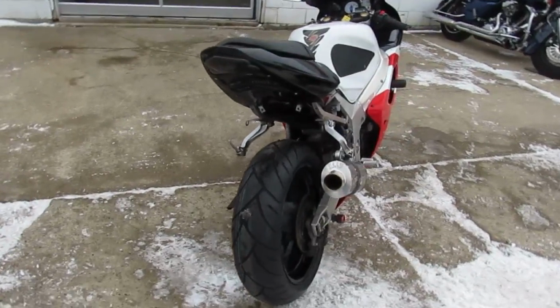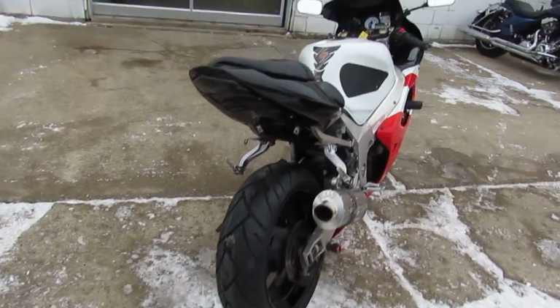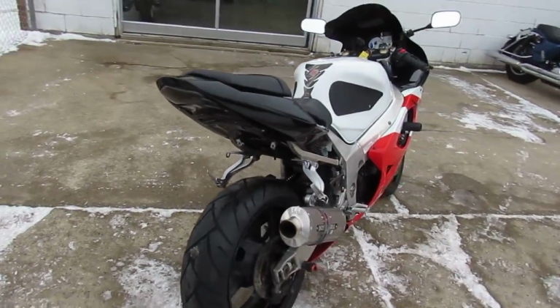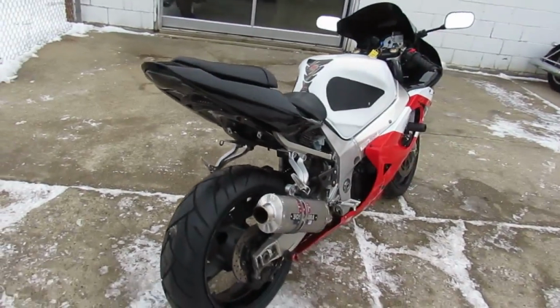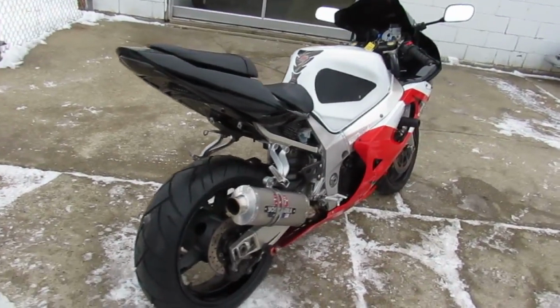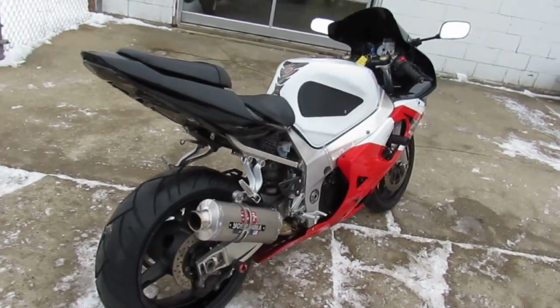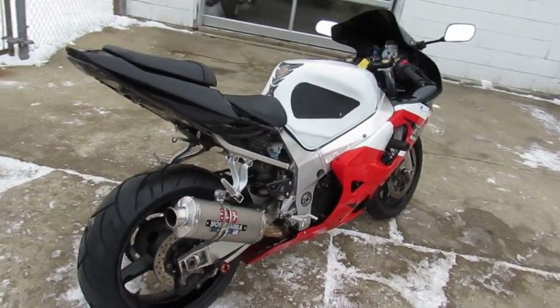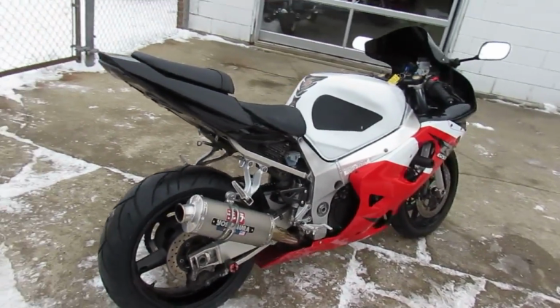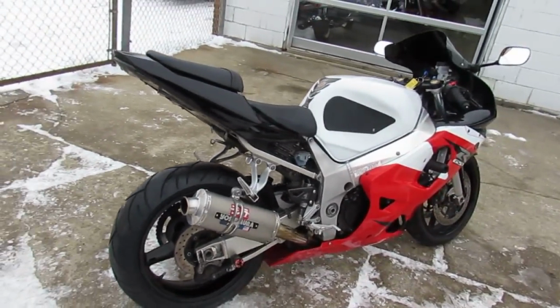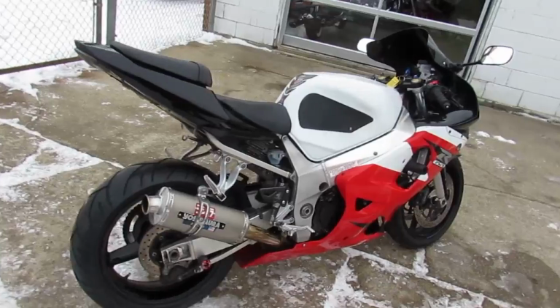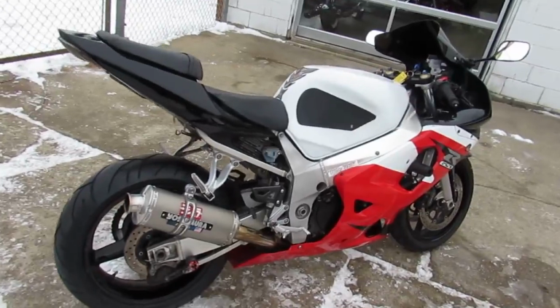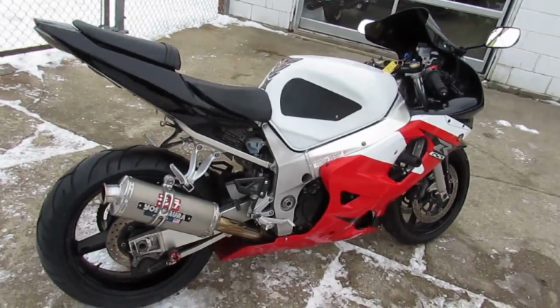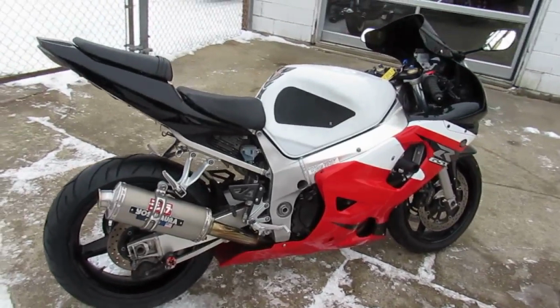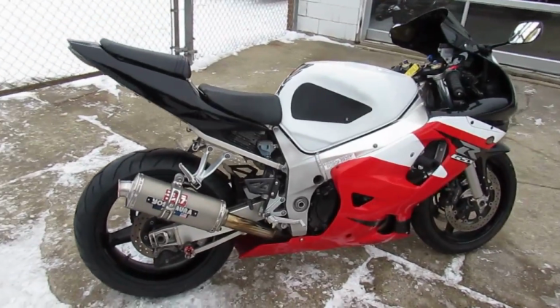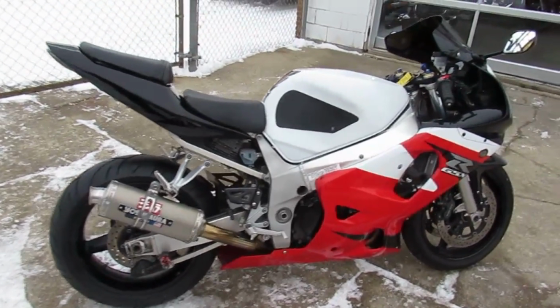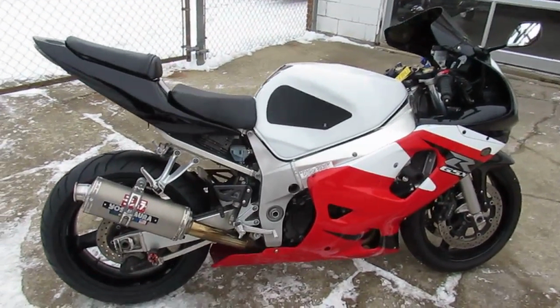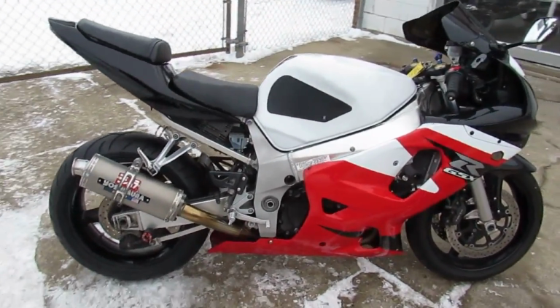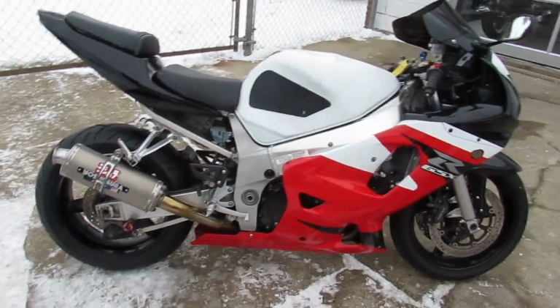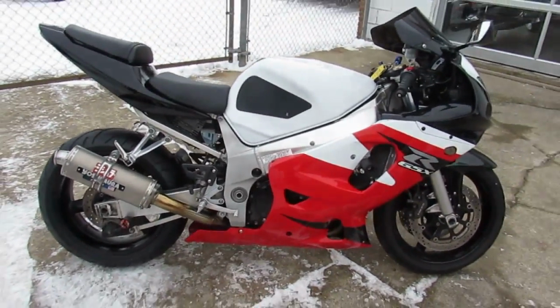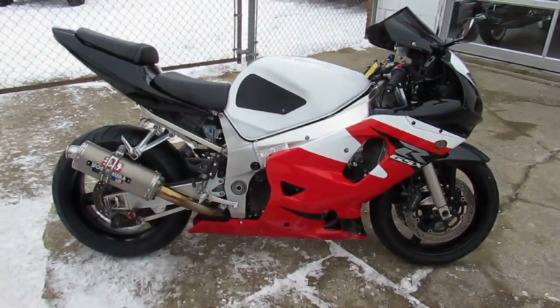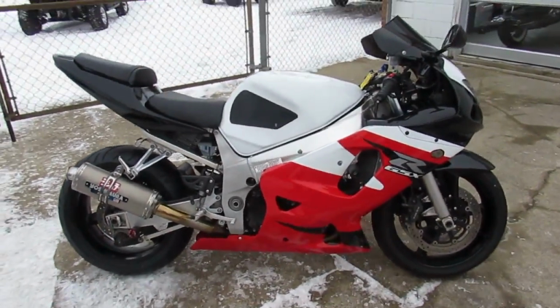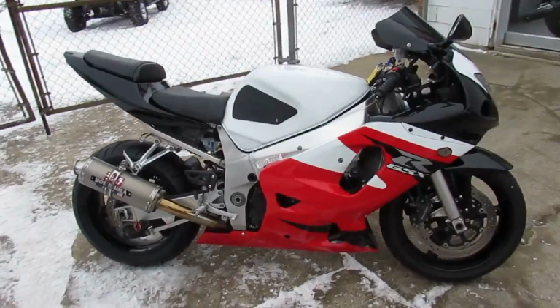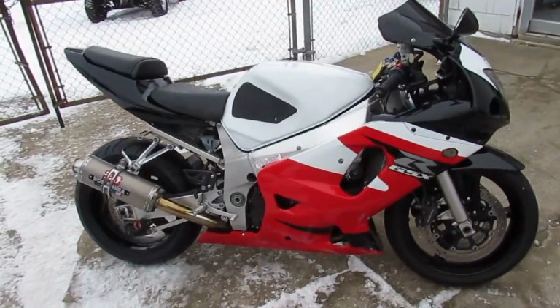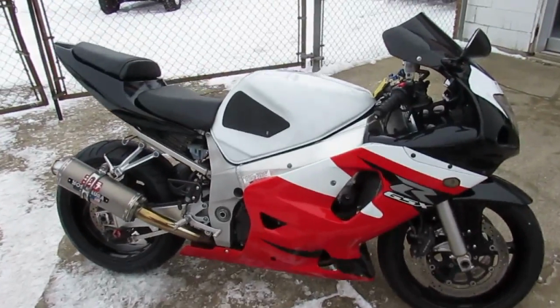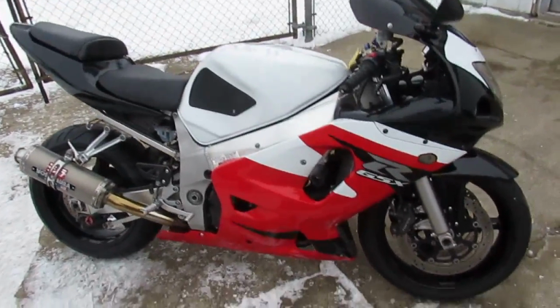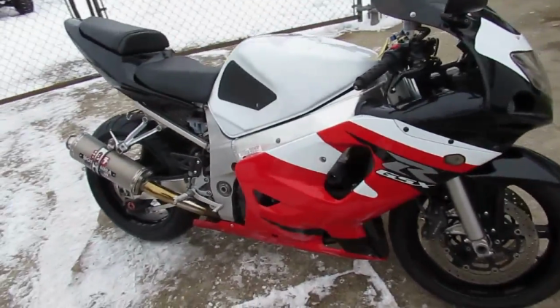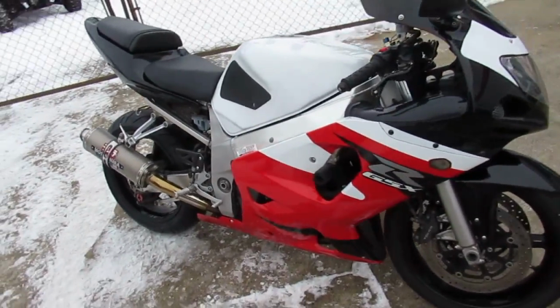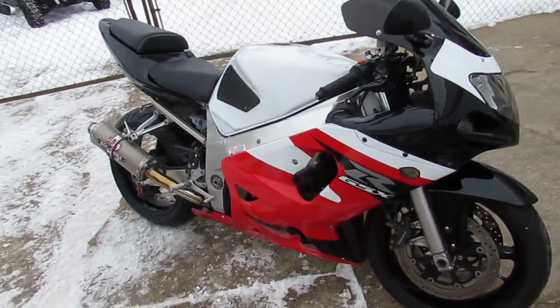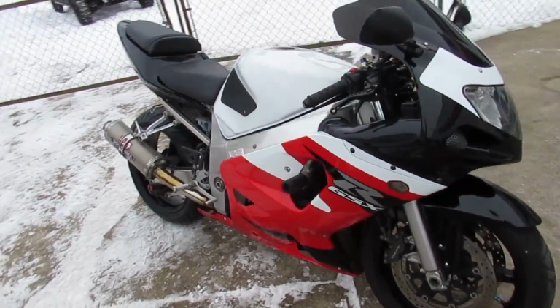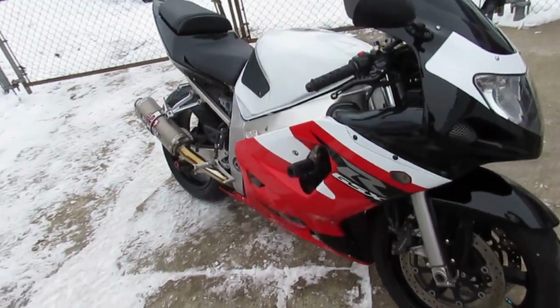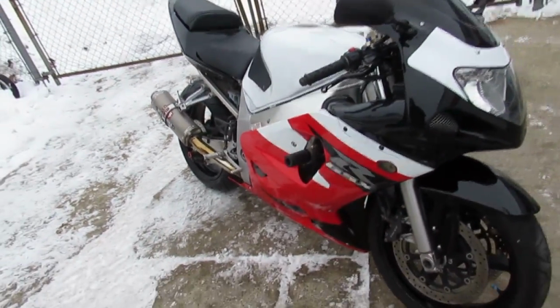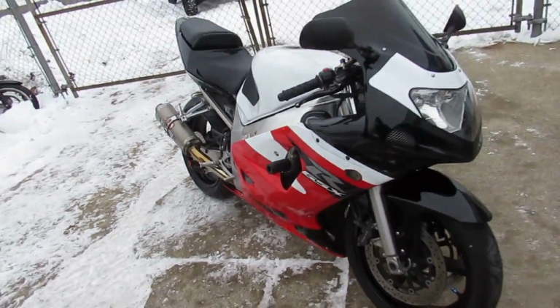It's got CRG levers, fender eliminator kit, LED rear turn signals, flush front turn signals, frame sliders and blacked out windscreen. This bike is sharp but it's only $3,900 guys. Don't miss out on this one — it's not going to be here long.